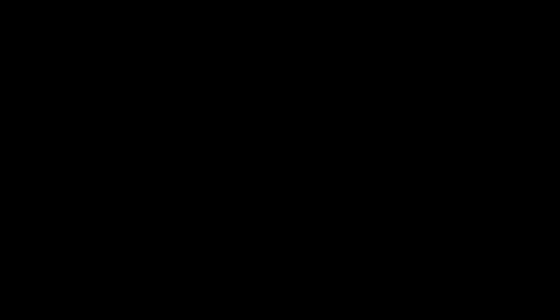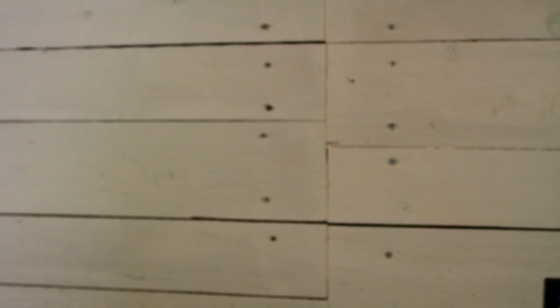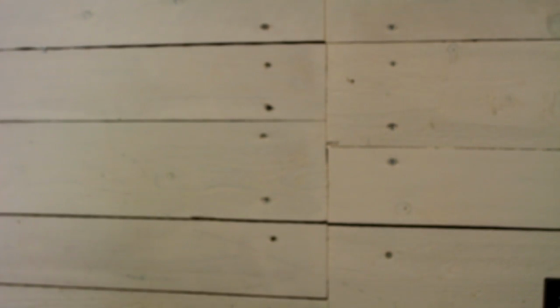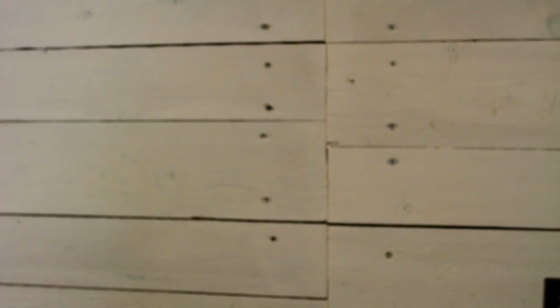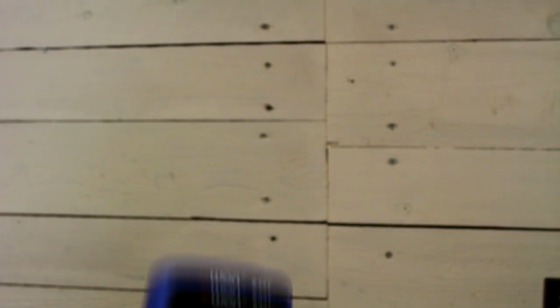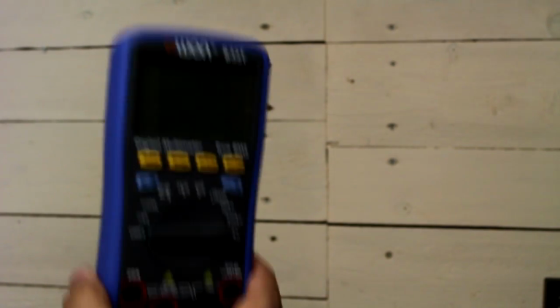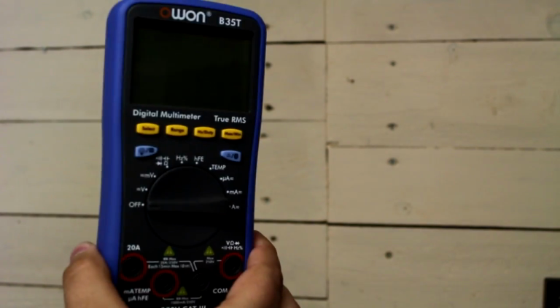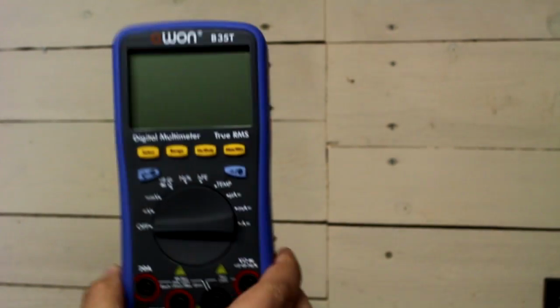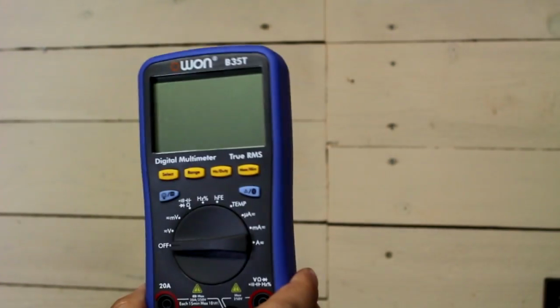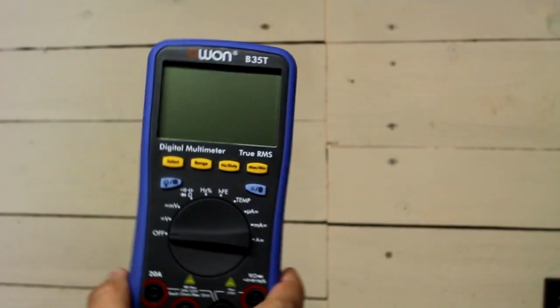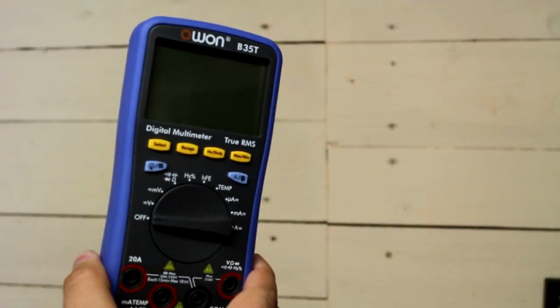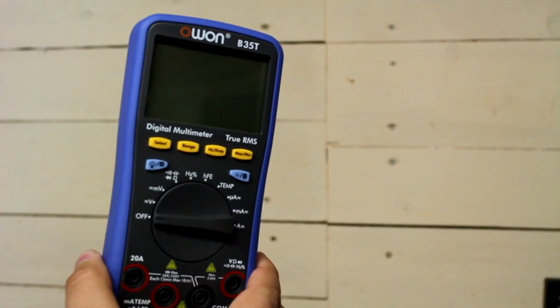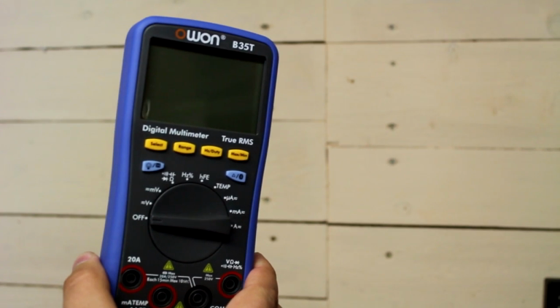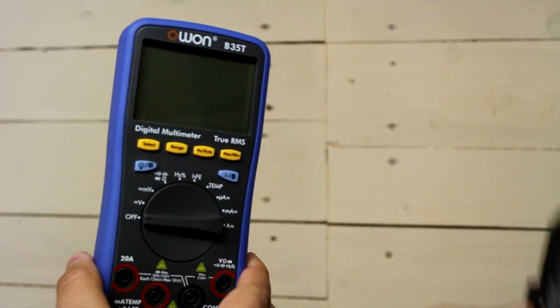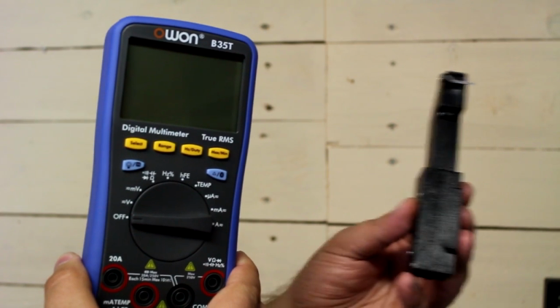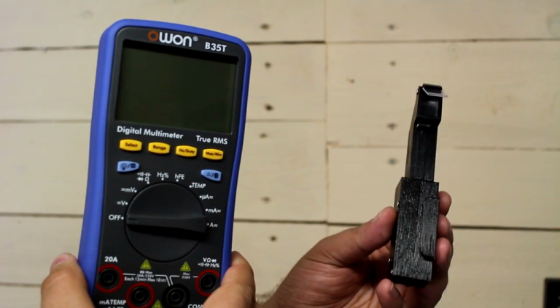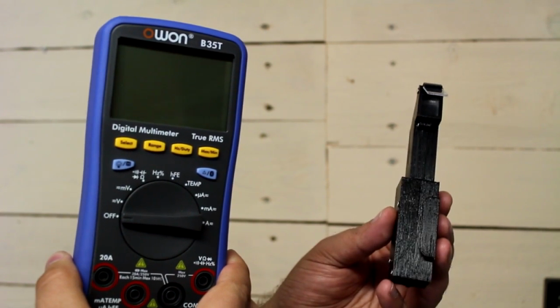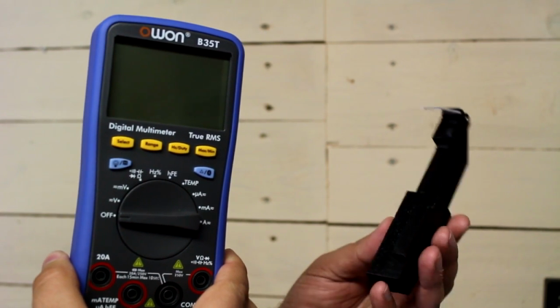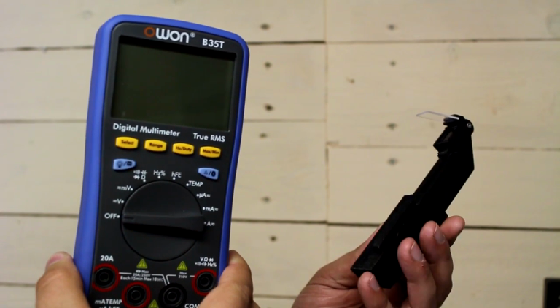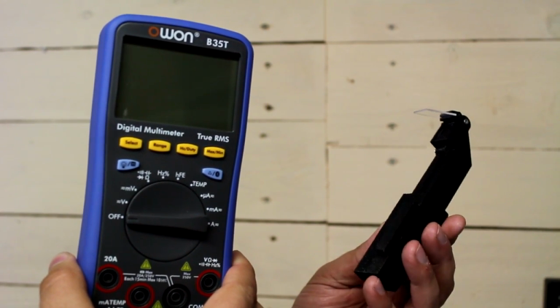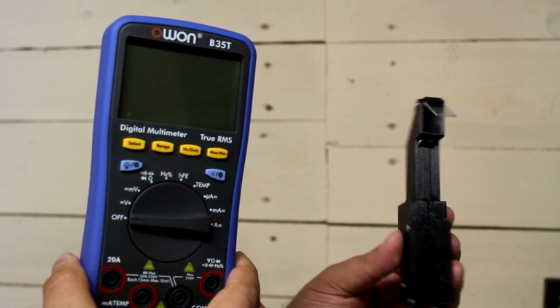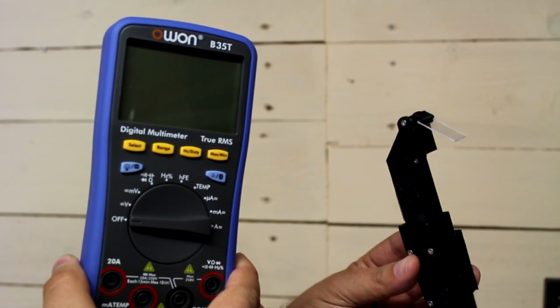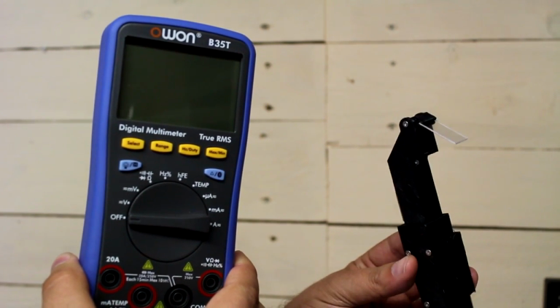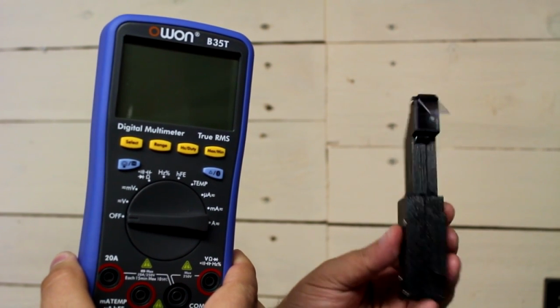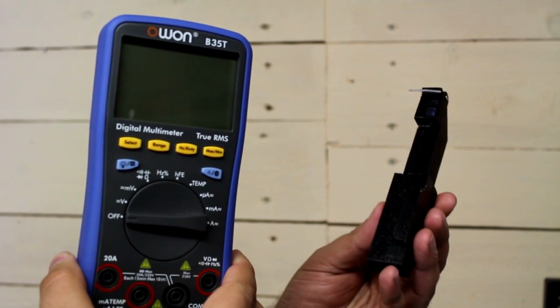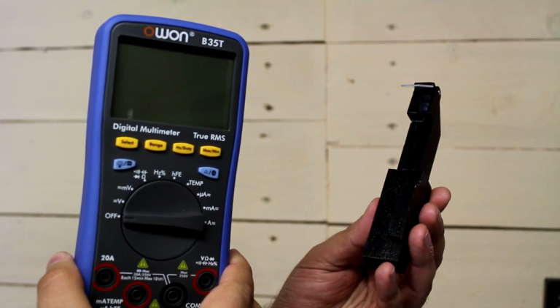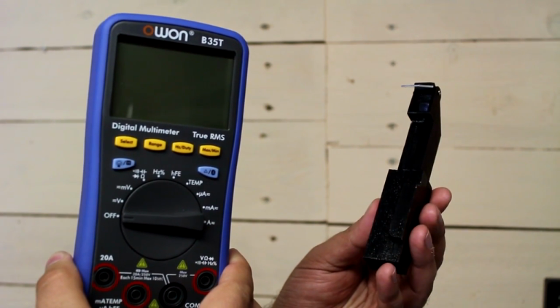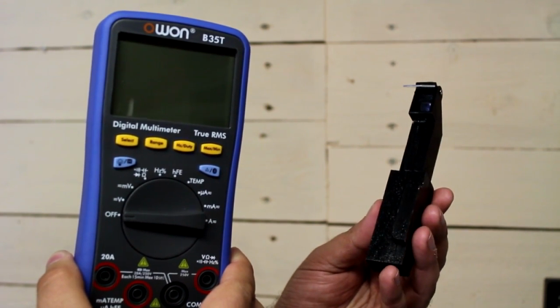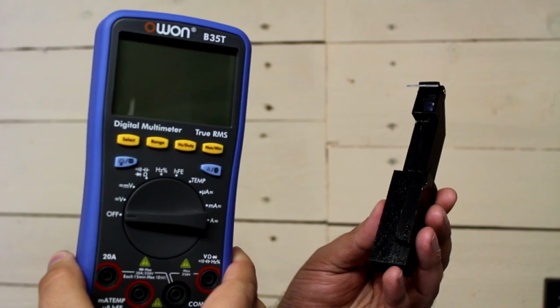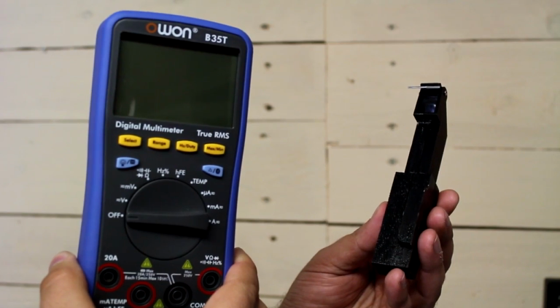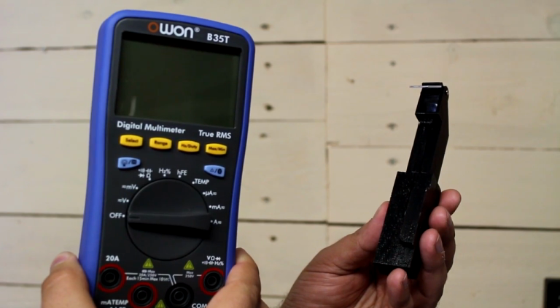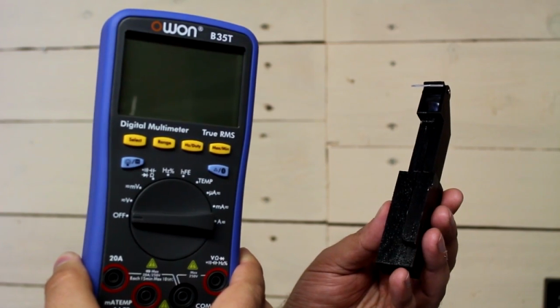Here we have a multimeter with serial Bluetooth transmission inside. And together with my data glasses, an engineer's life will be easier and safer.